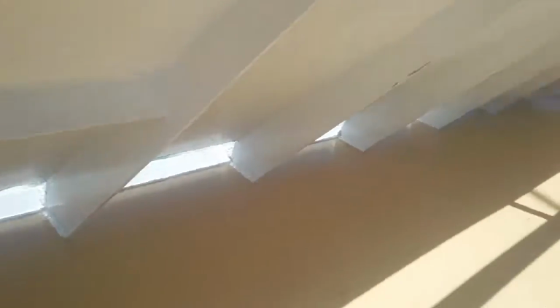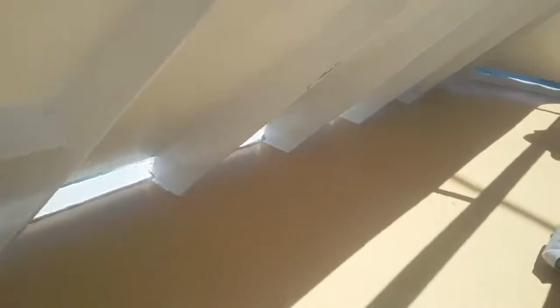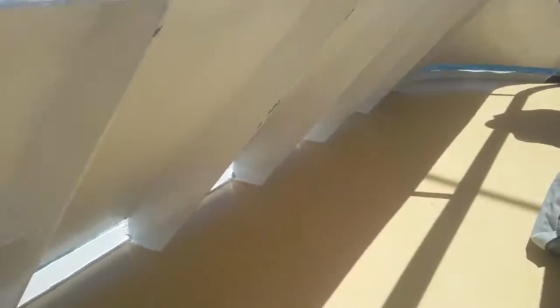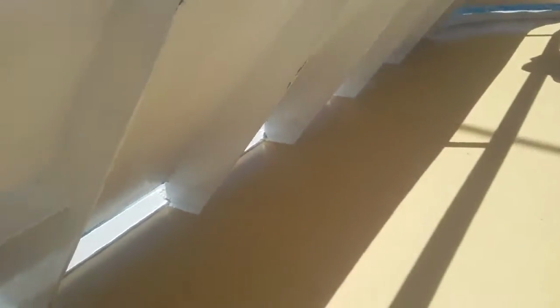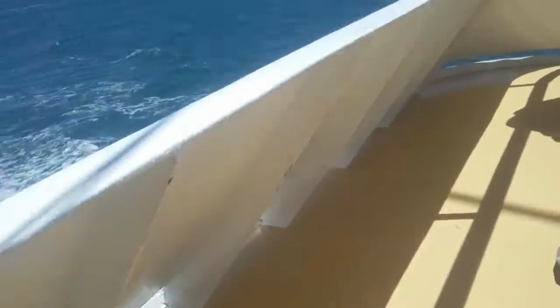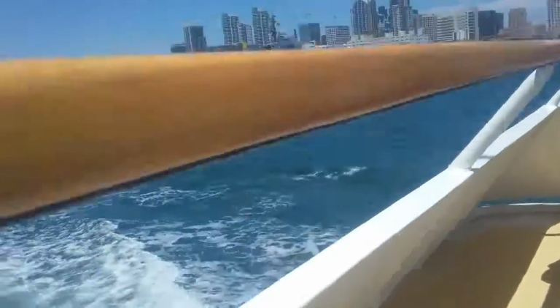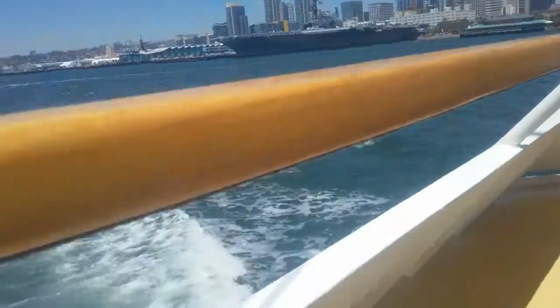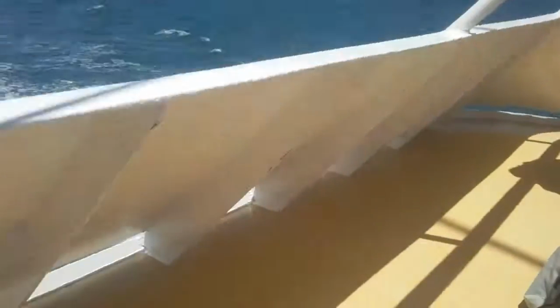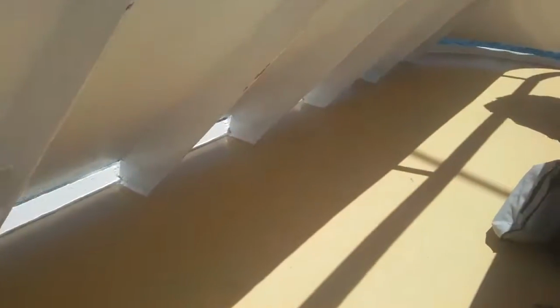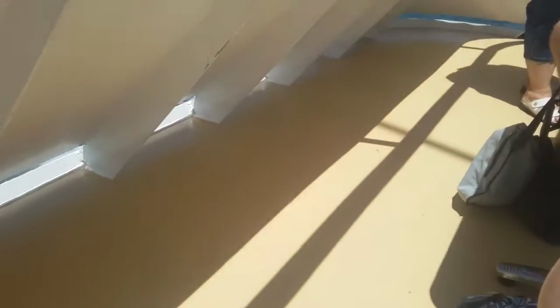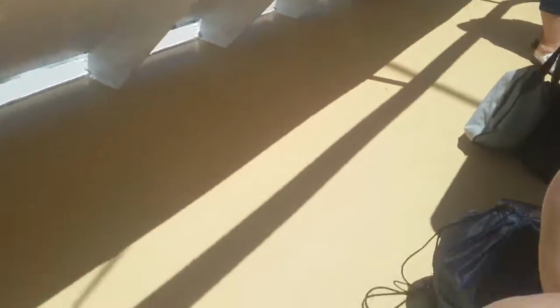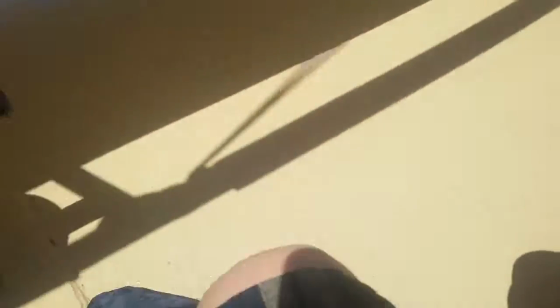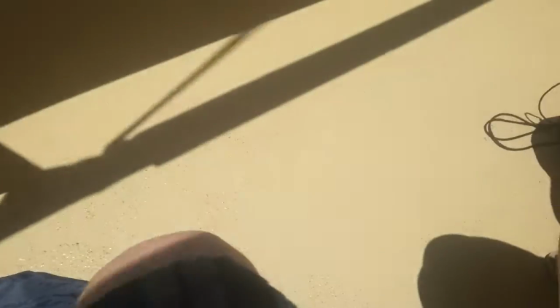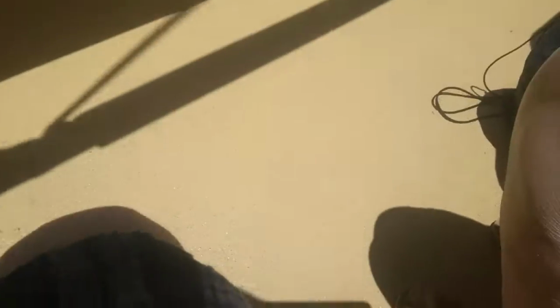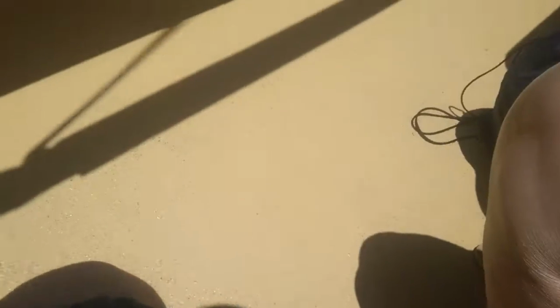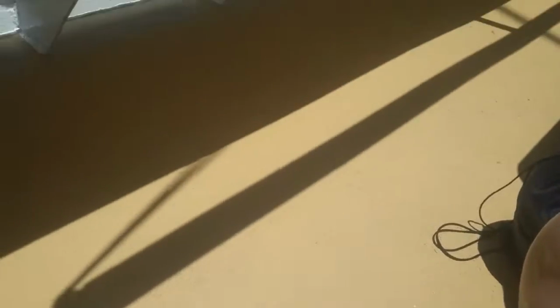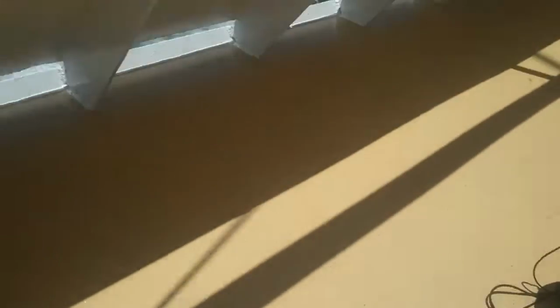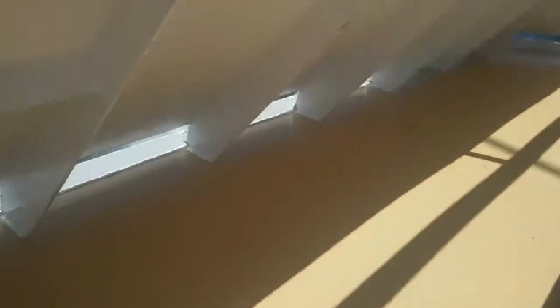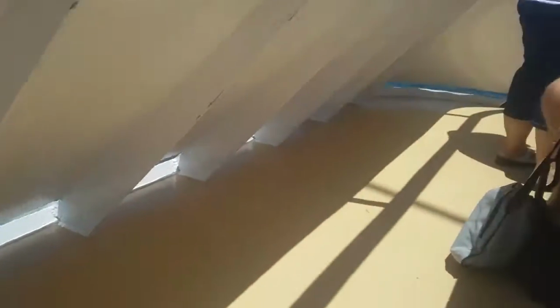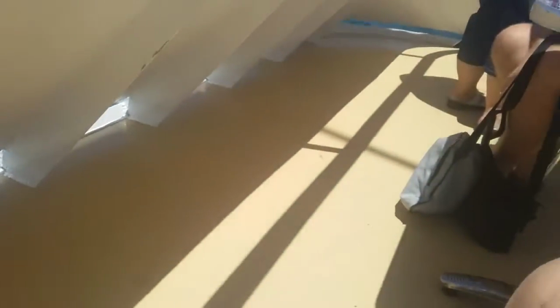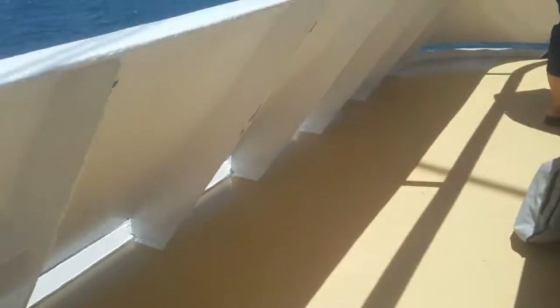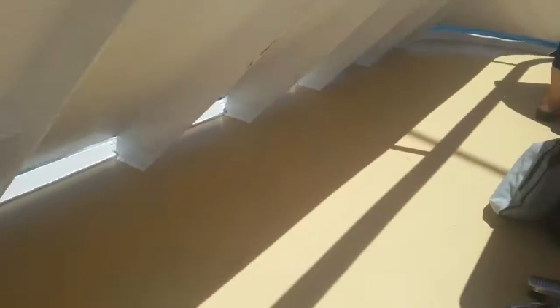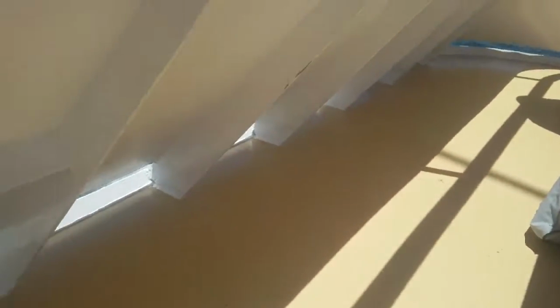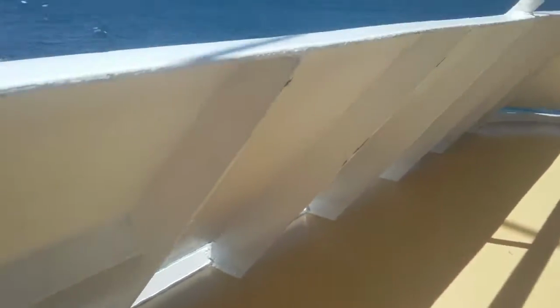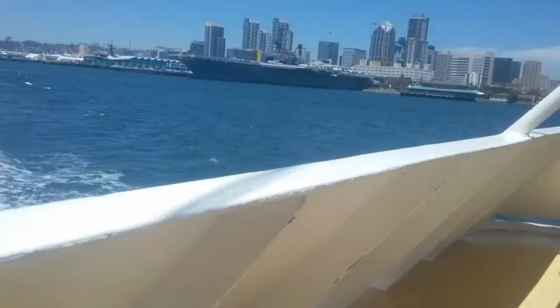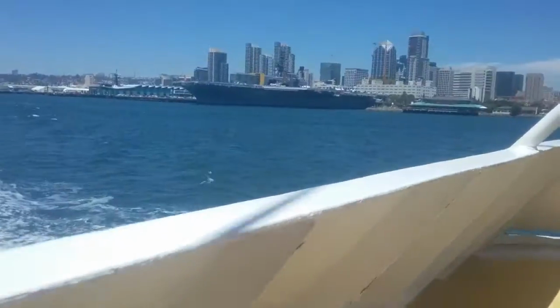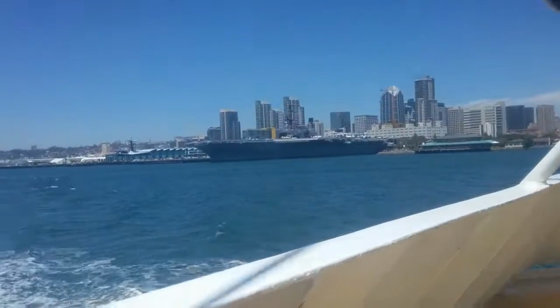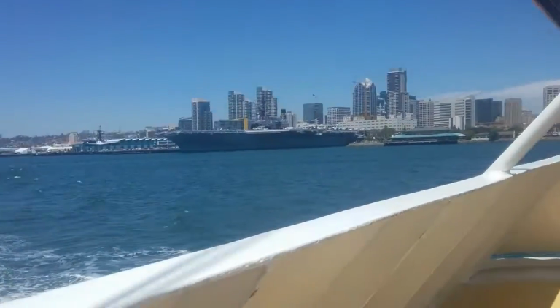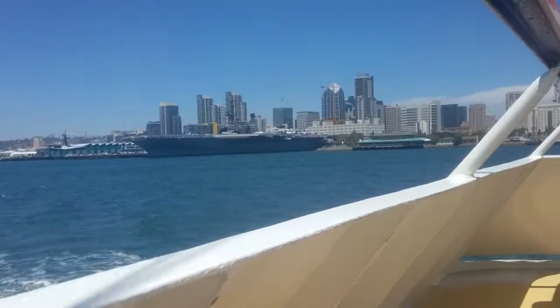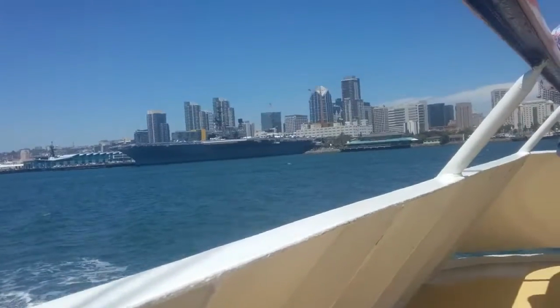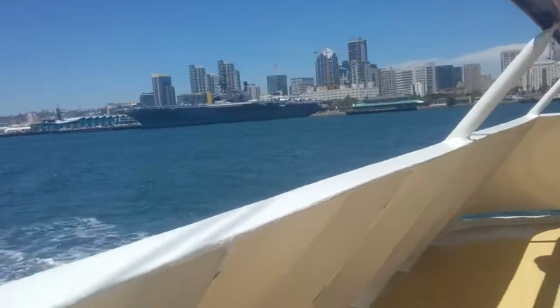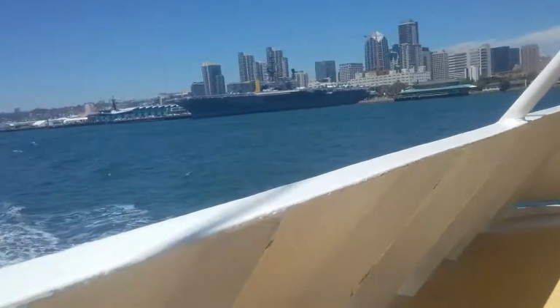These are called Nimitz-class nuclear-powered aircraft carriers. They have four turbines, four shafts, and are powered by two nuclear A-450s.